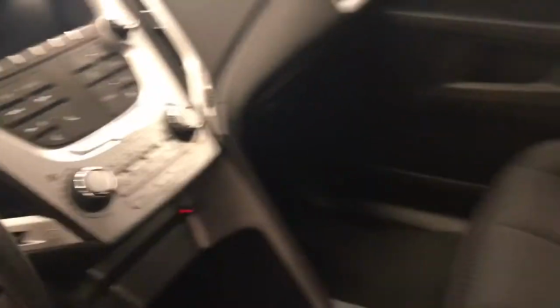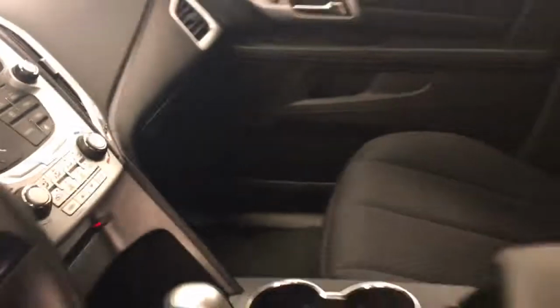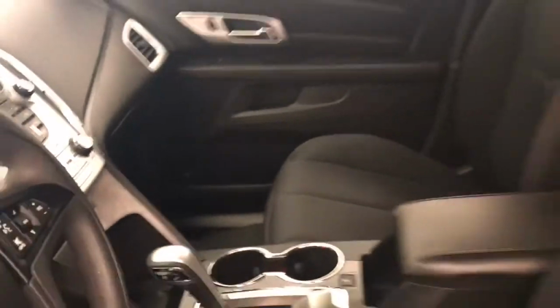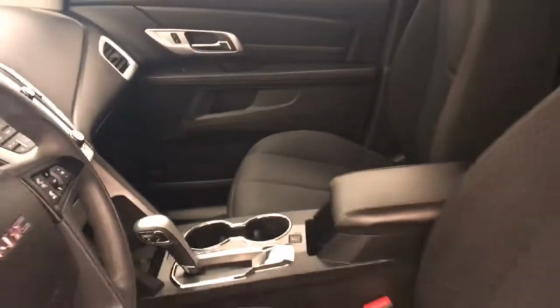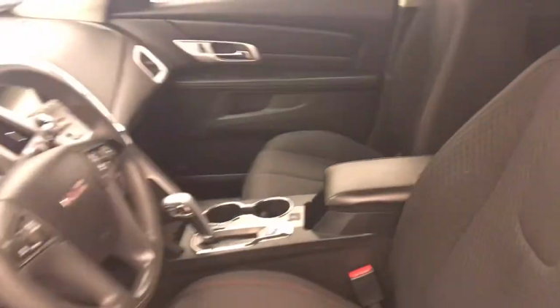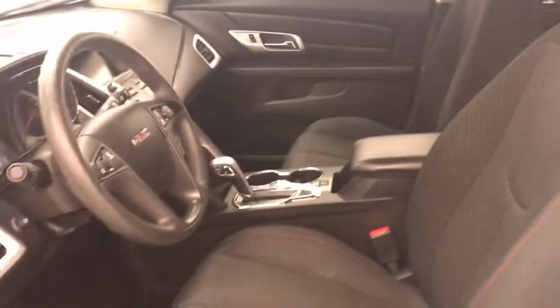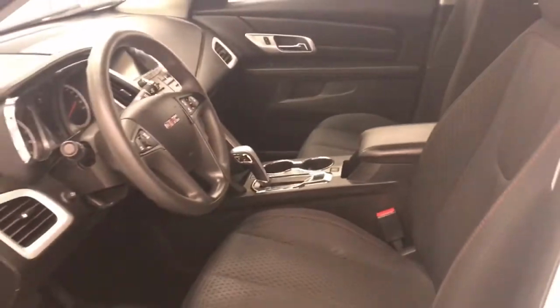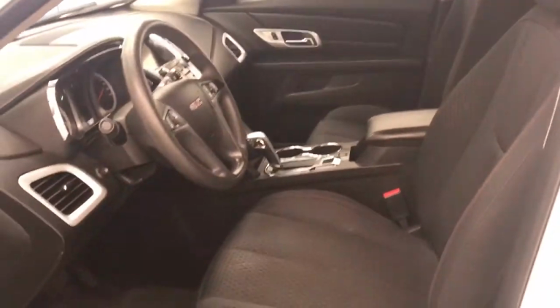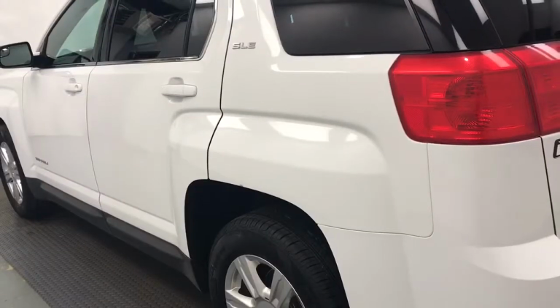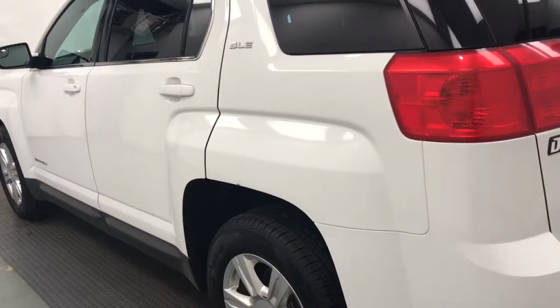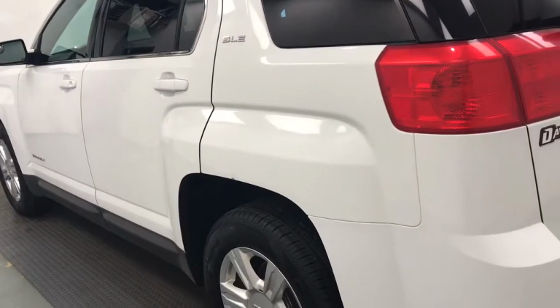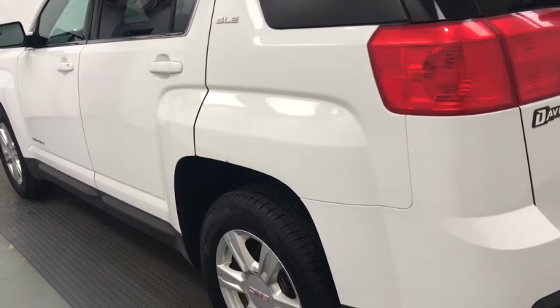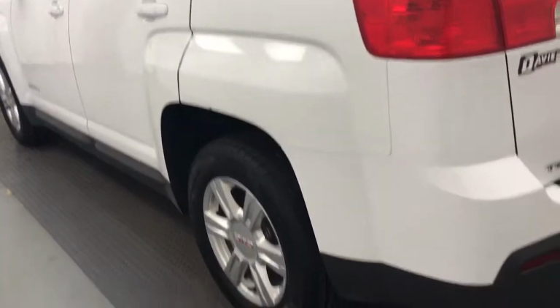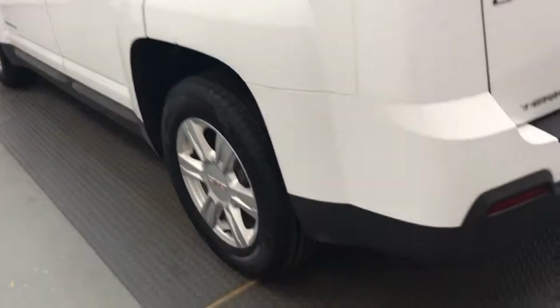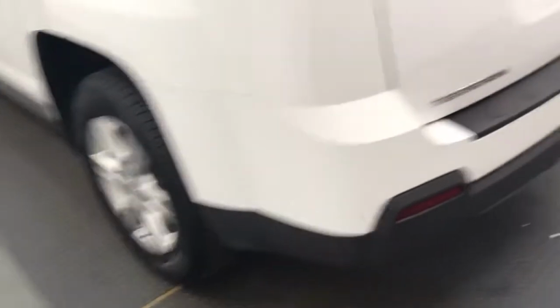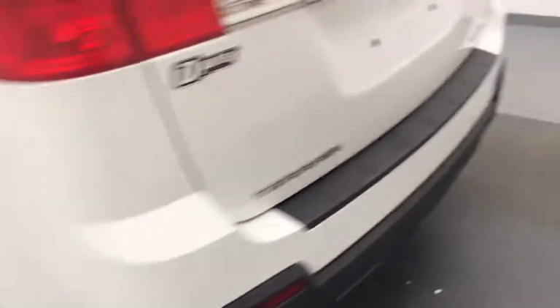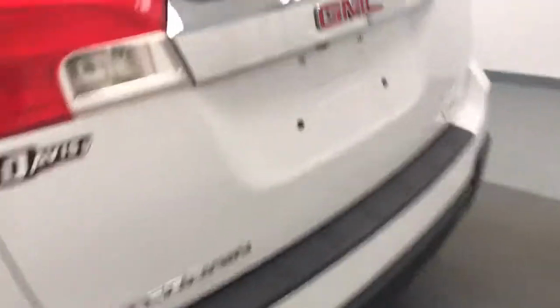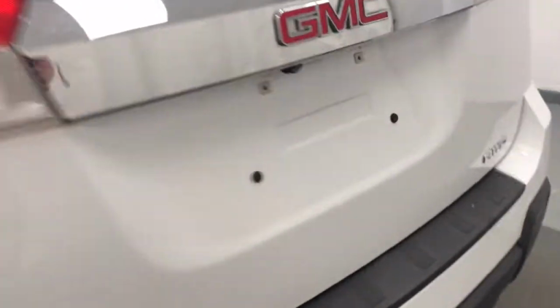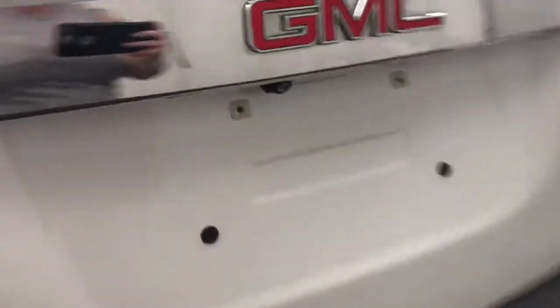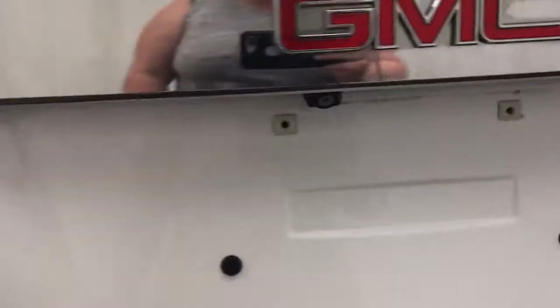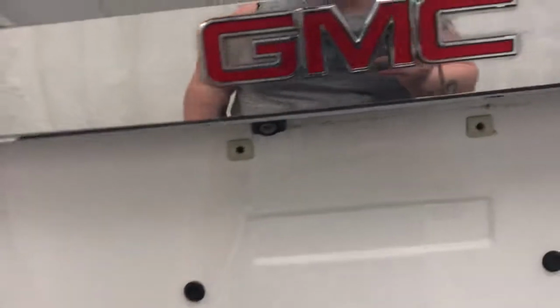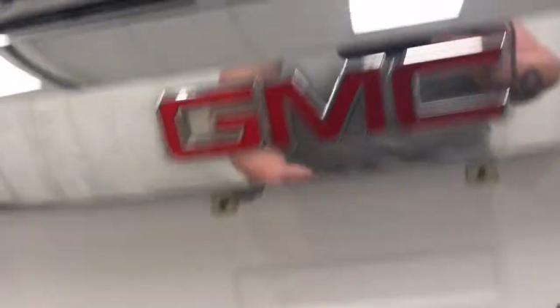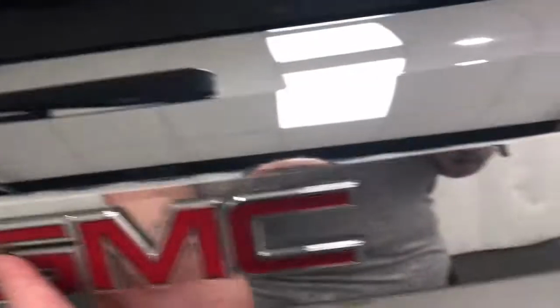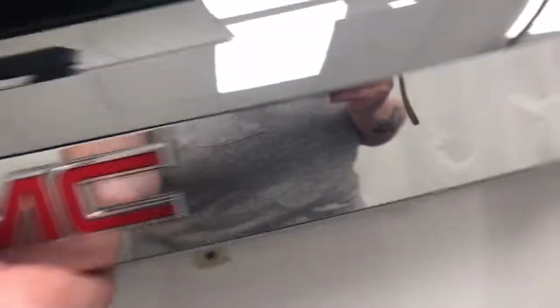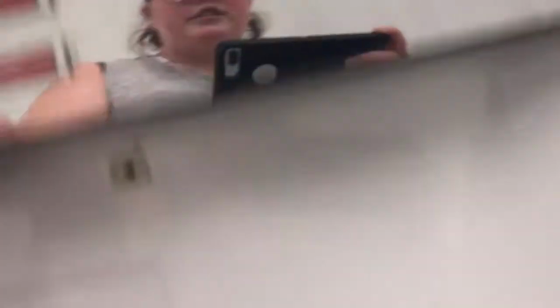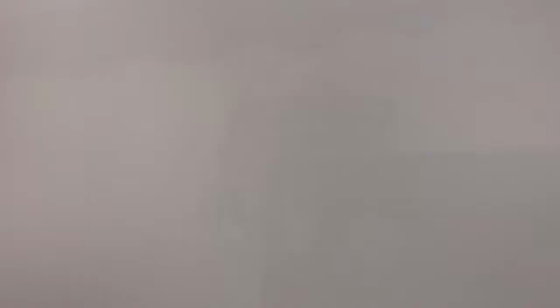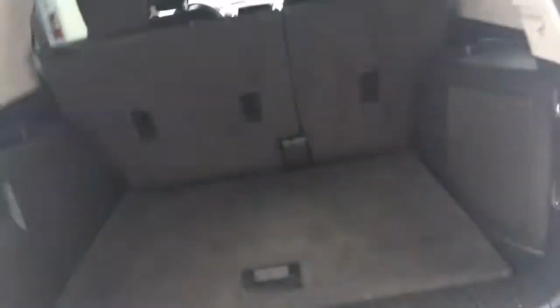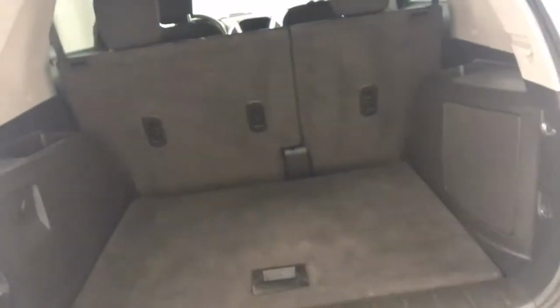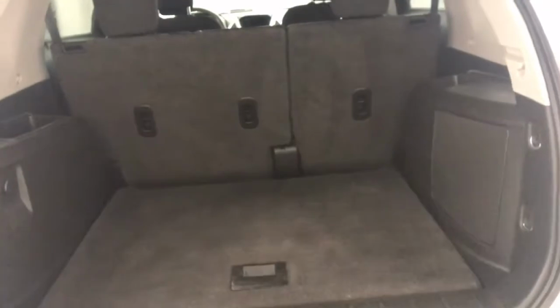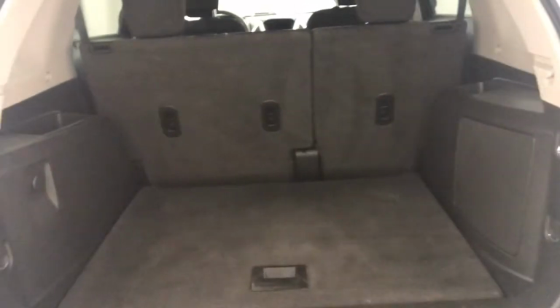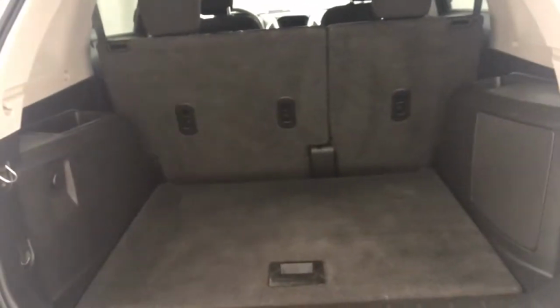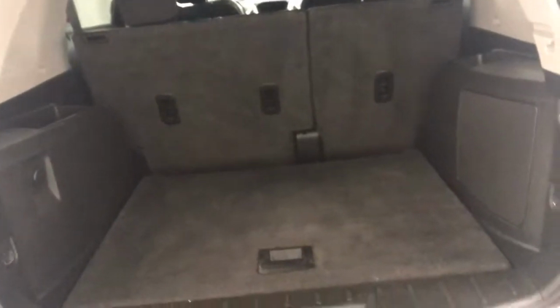Our interior color is black. Exterior features include alloy wheels, backup camera, and cargo space for storage.